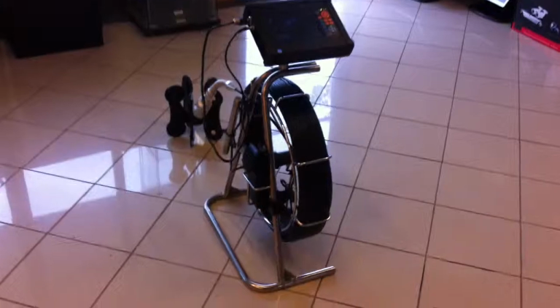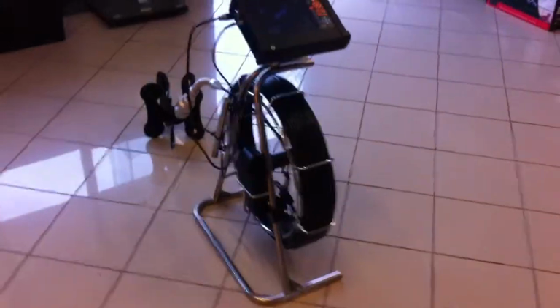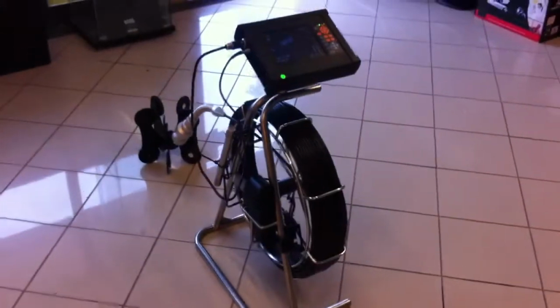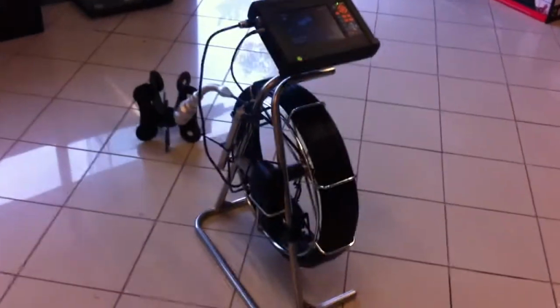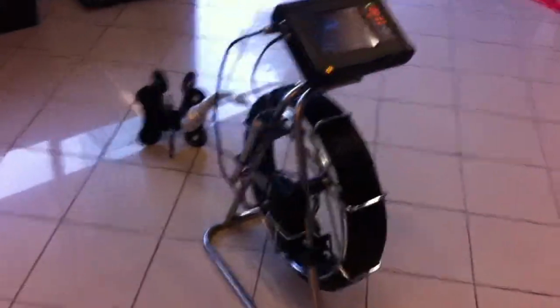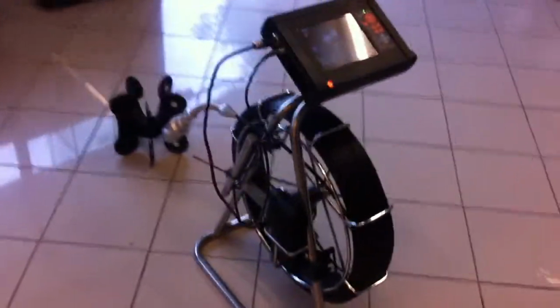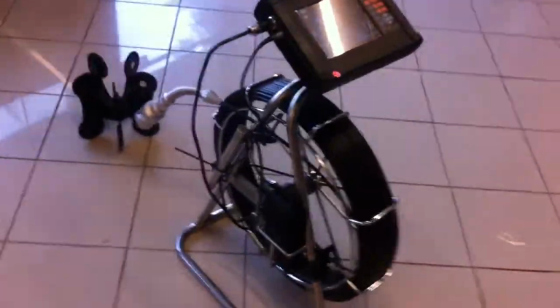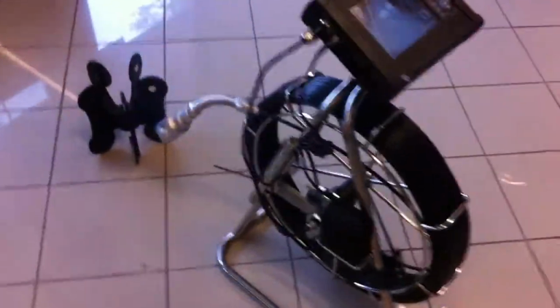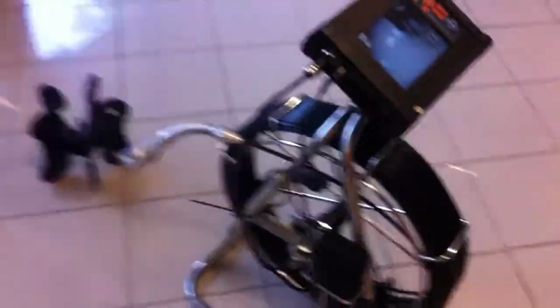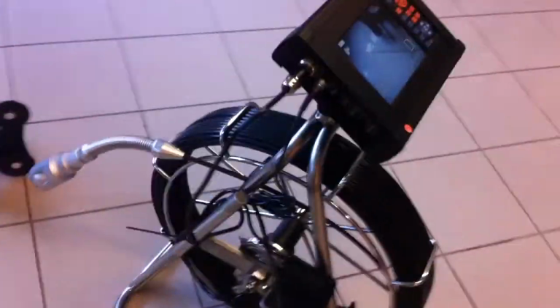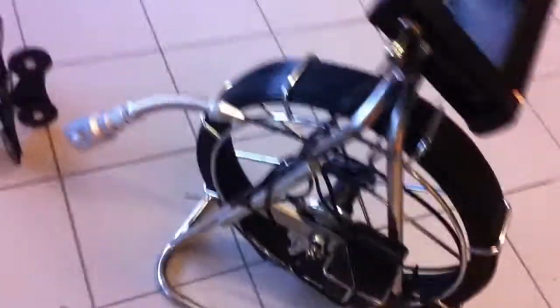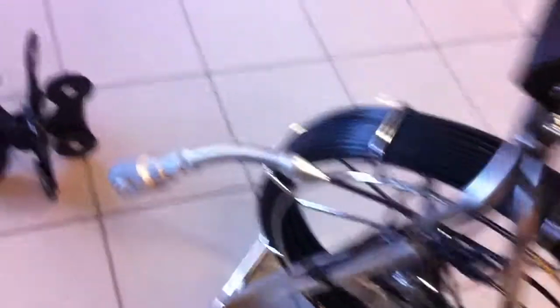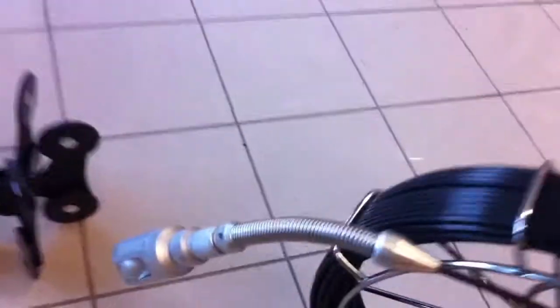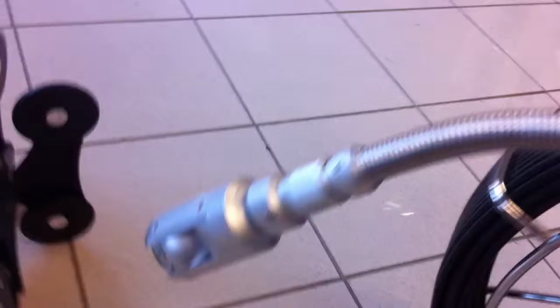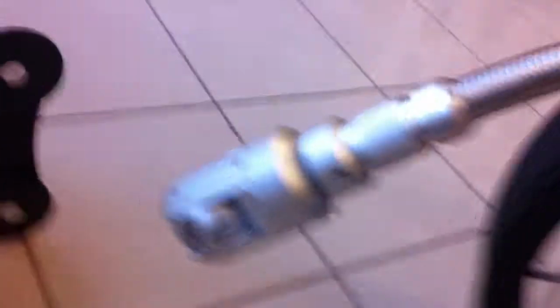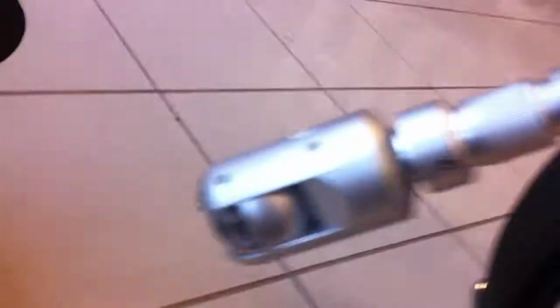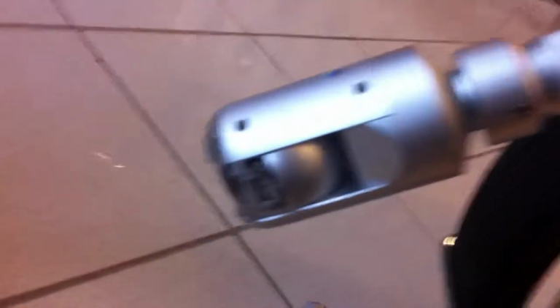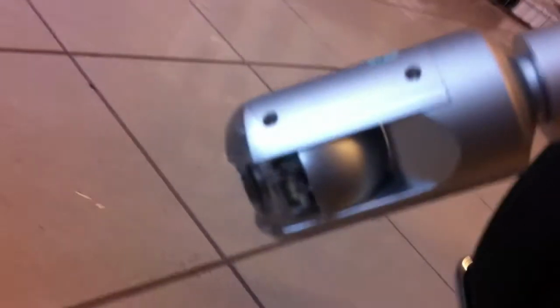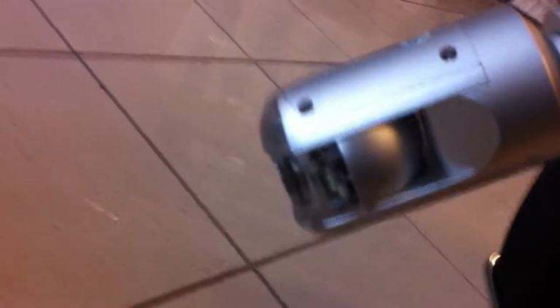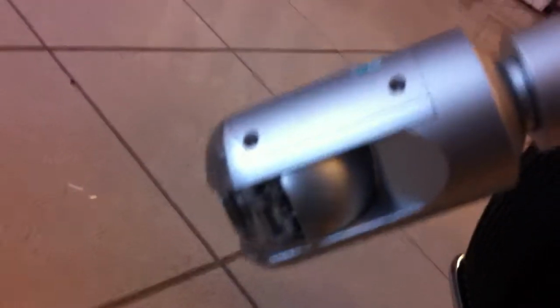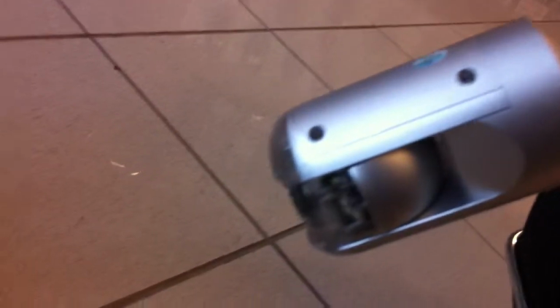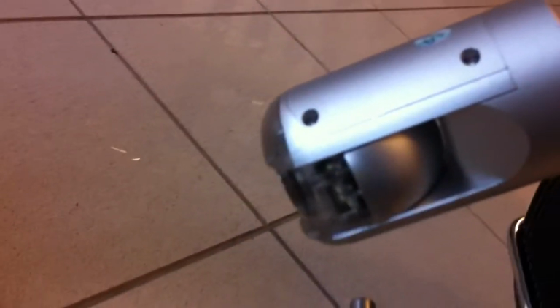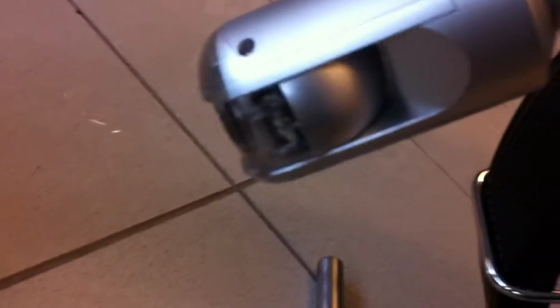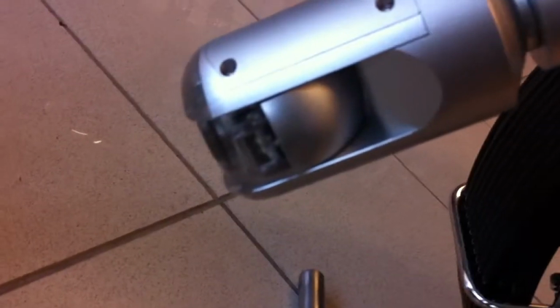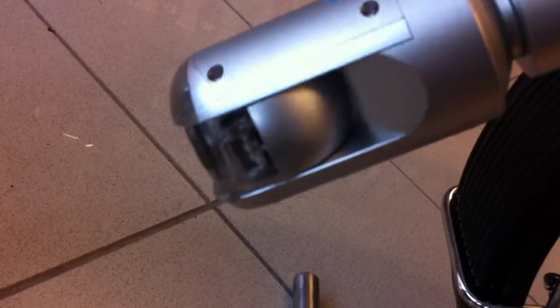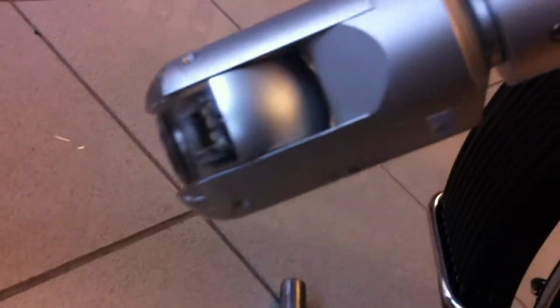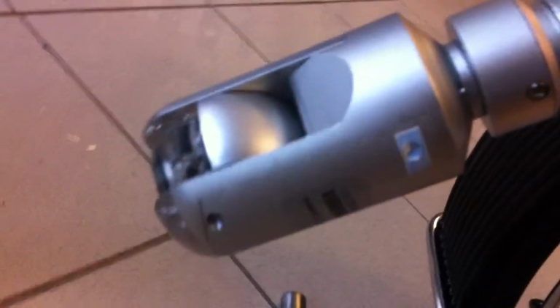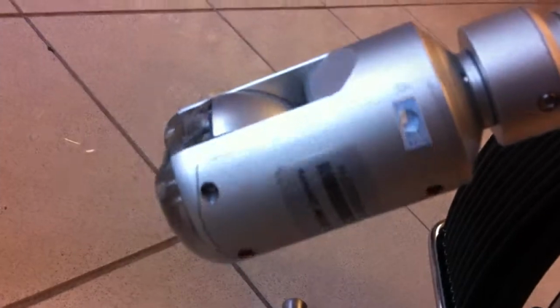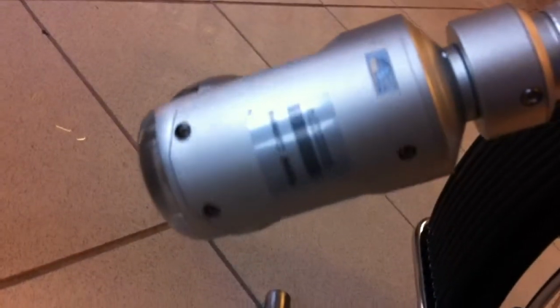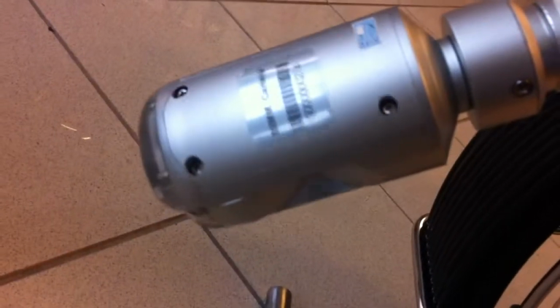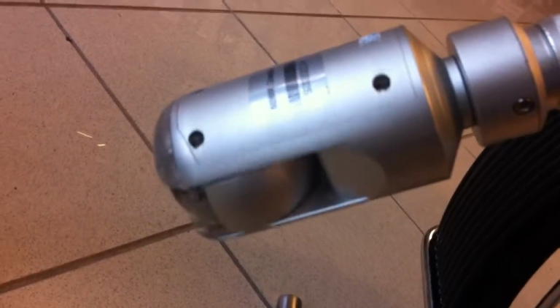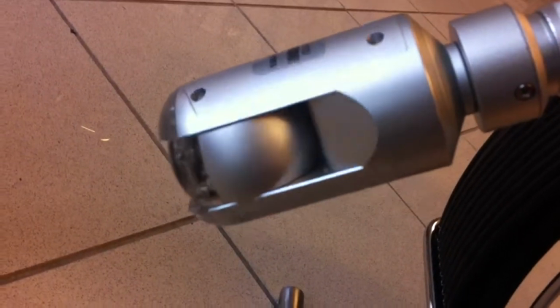Here we have our new pan and tilt inspection camera. I'll just show you the camera assembly itself, do some movements — continuously 360.